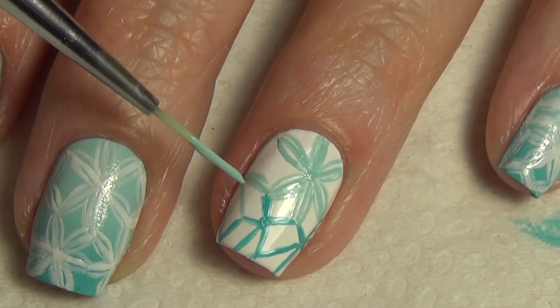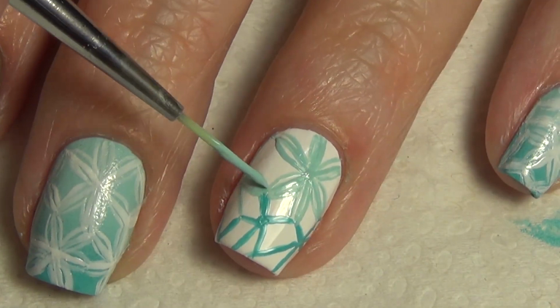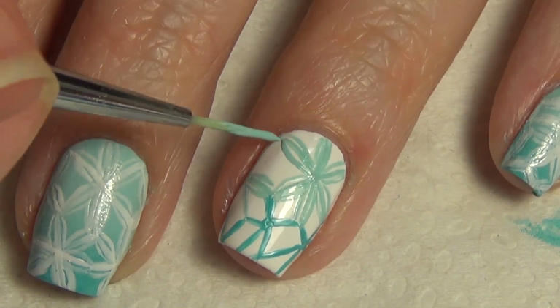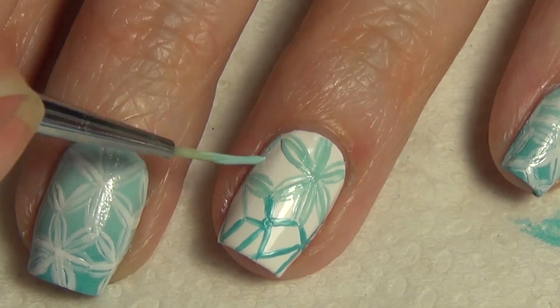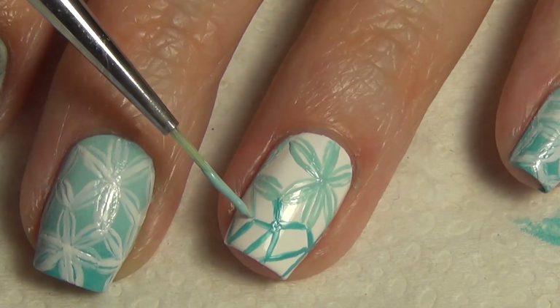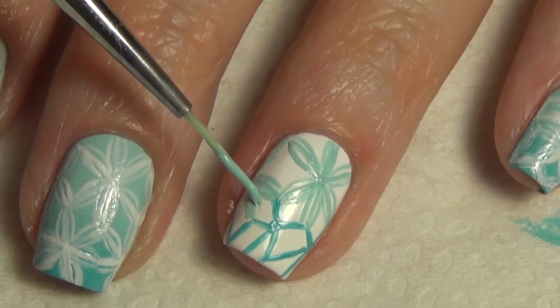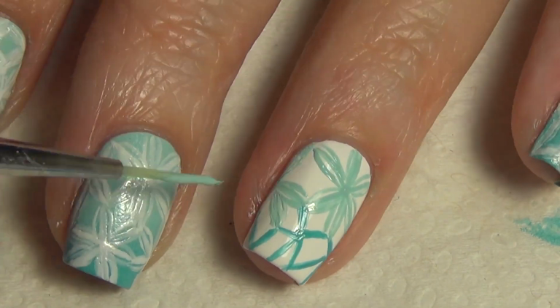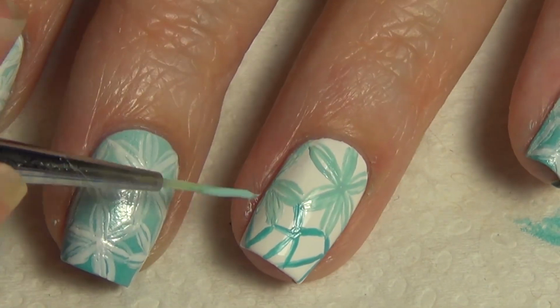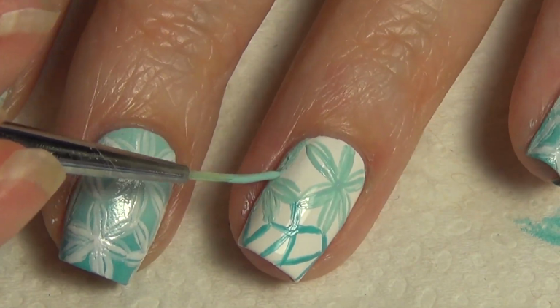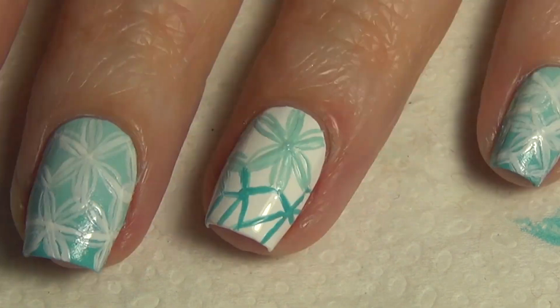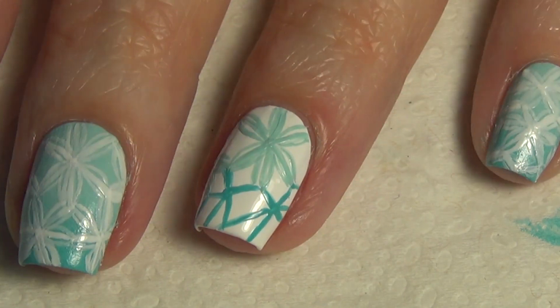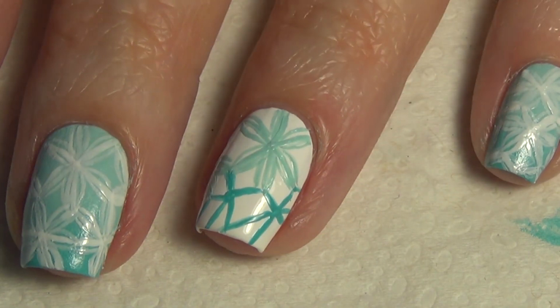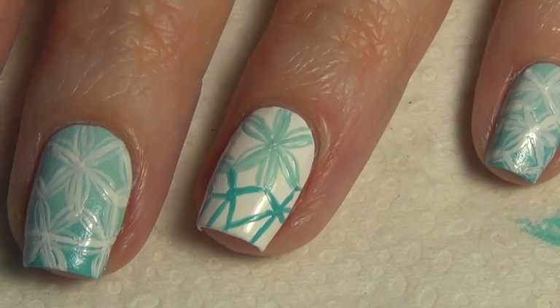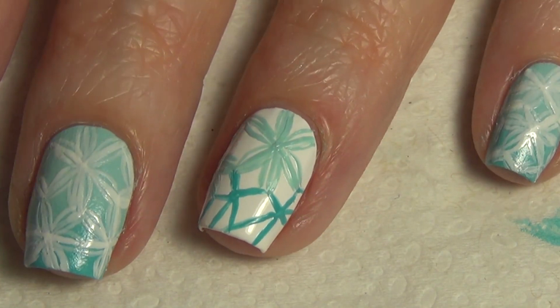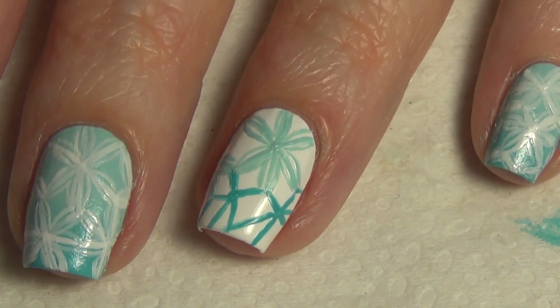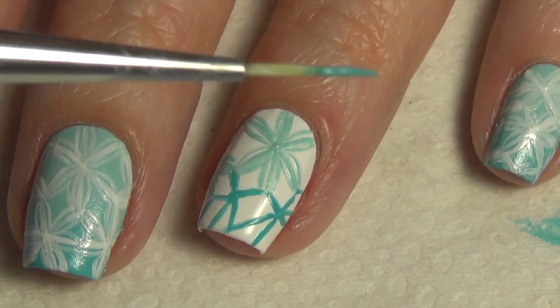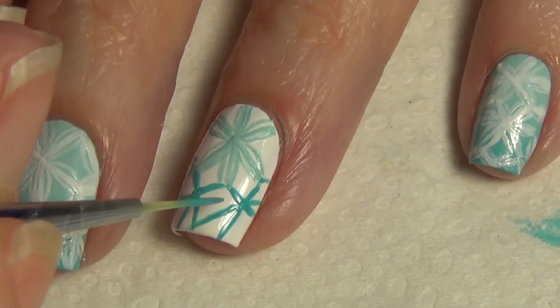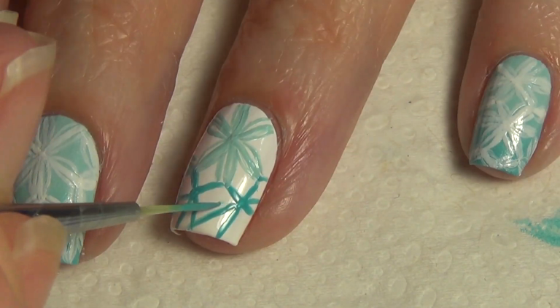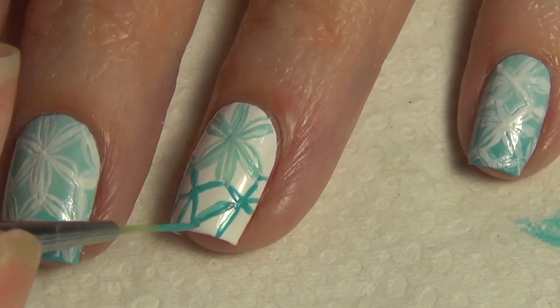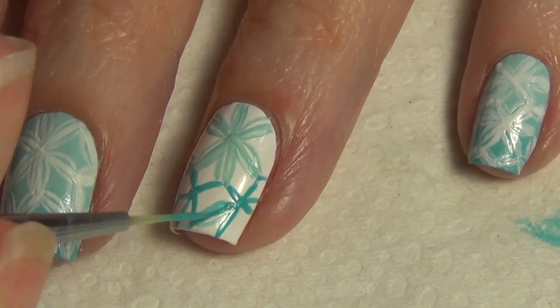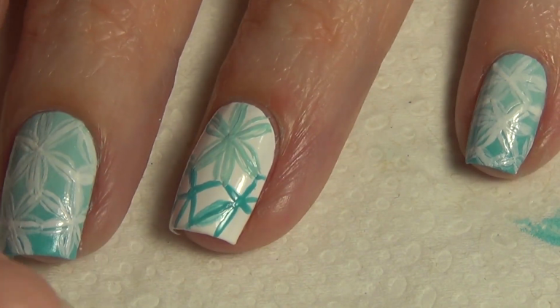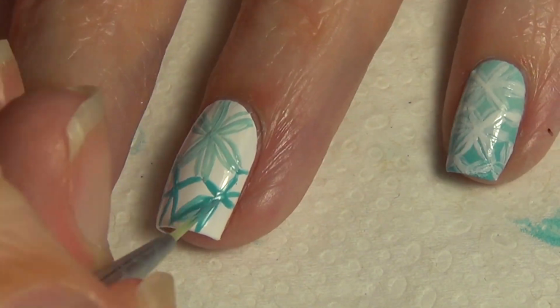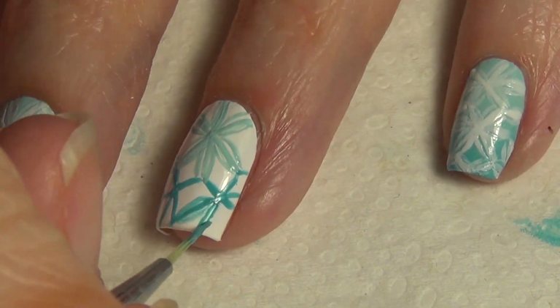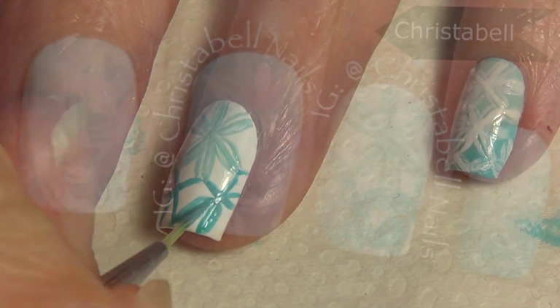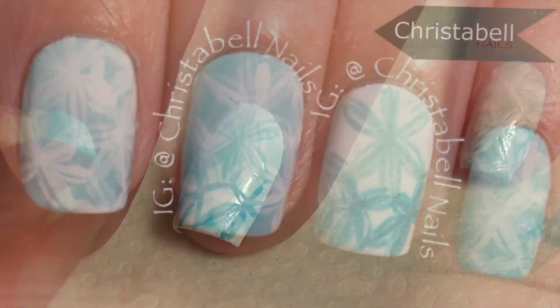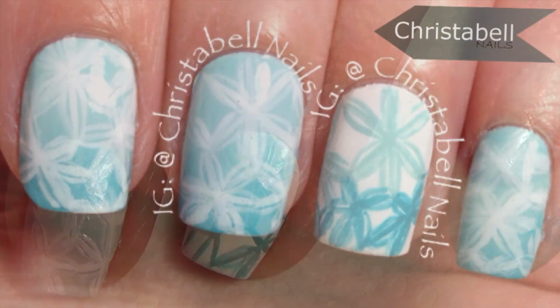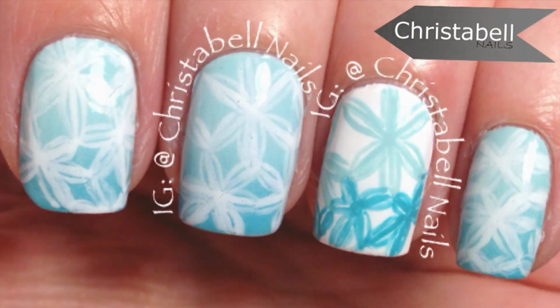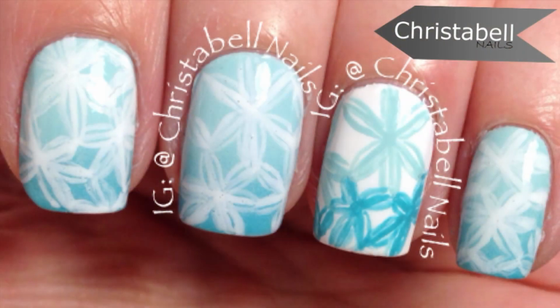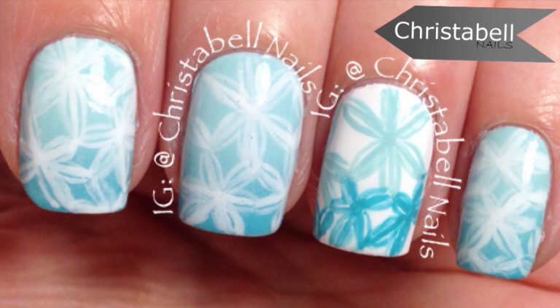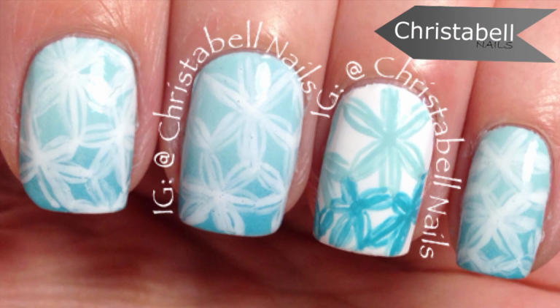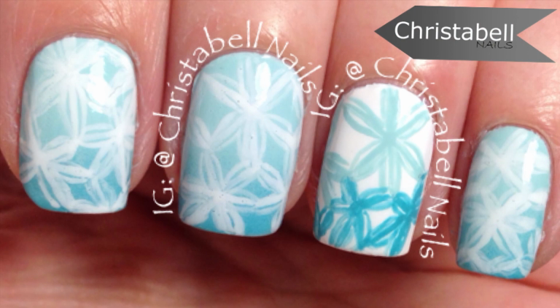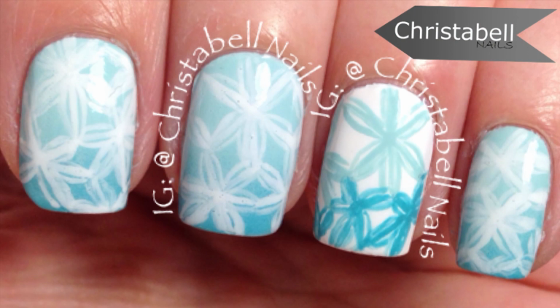Once you've finished adding the flowers to your nail, allow everything to dry fully, apply your top coat to protect your design and give it some shine, and you are done.